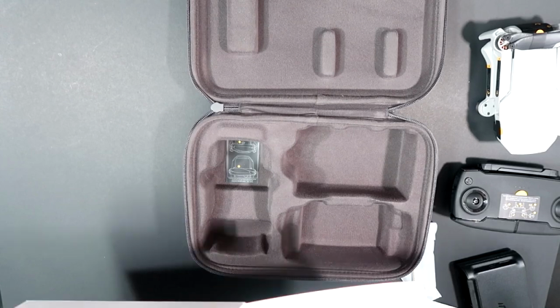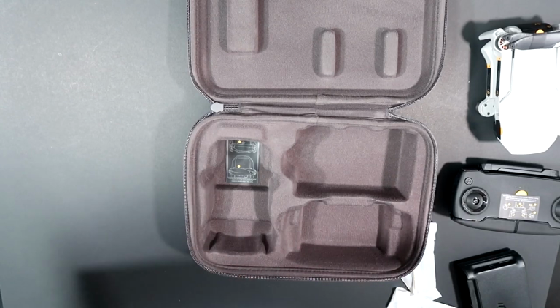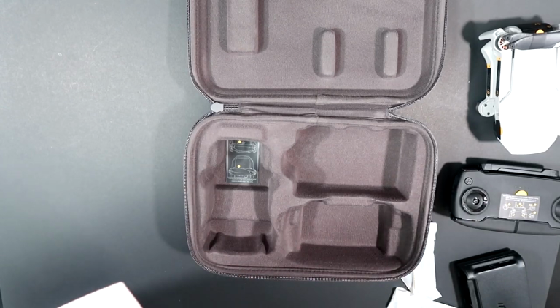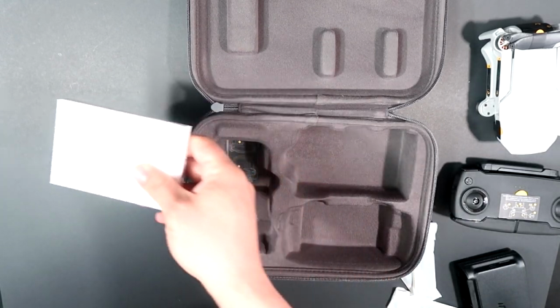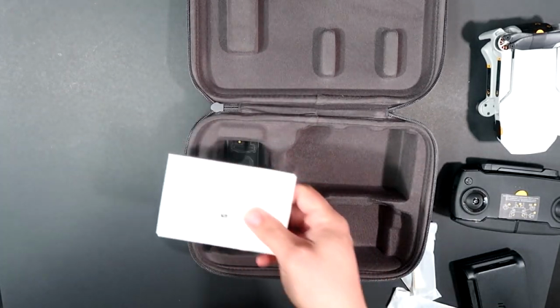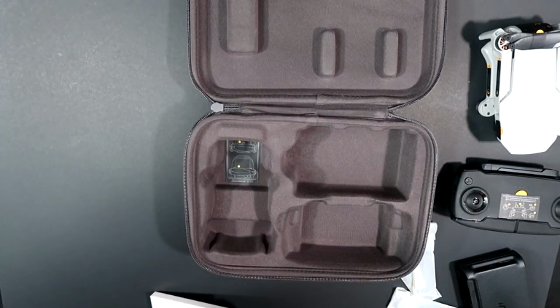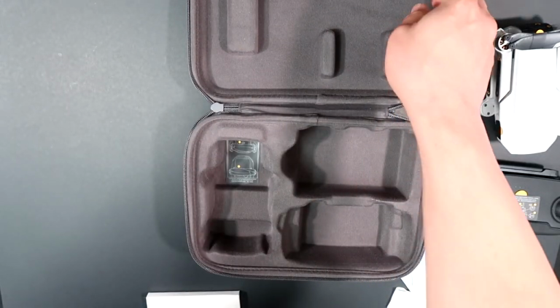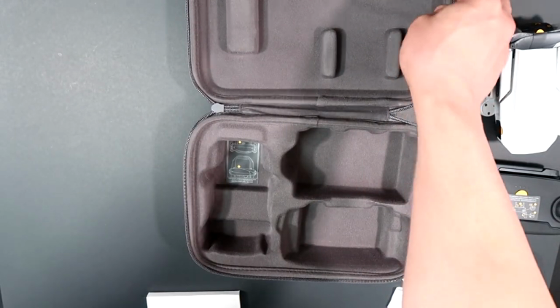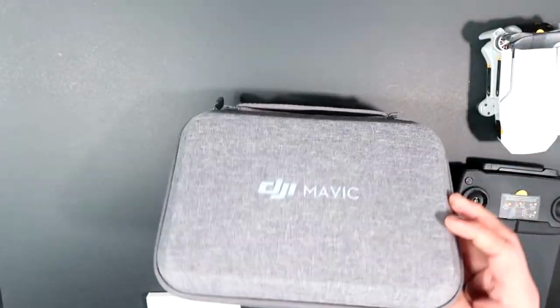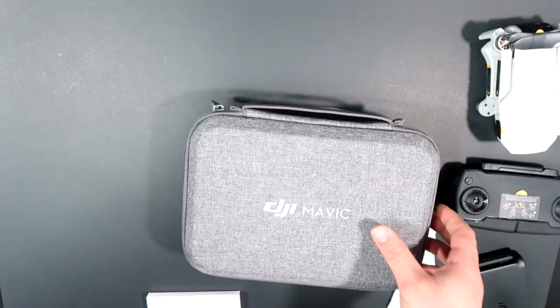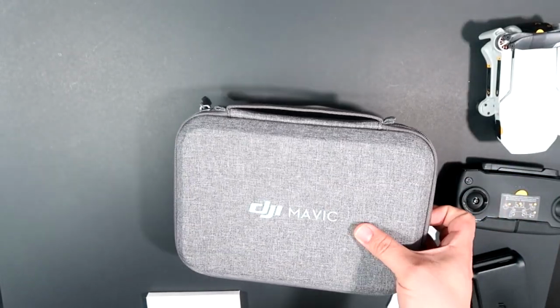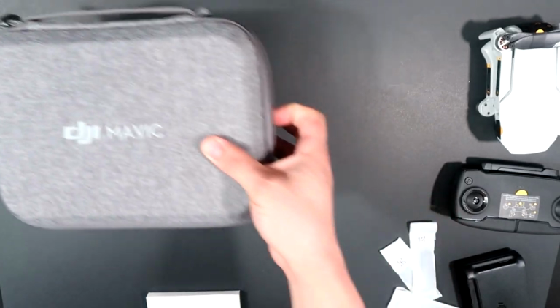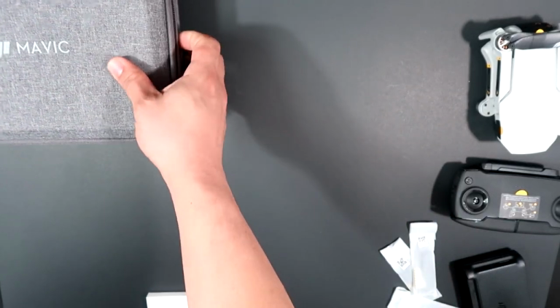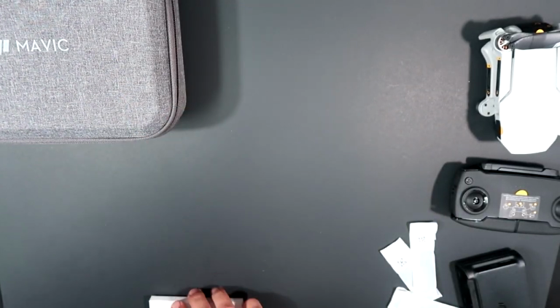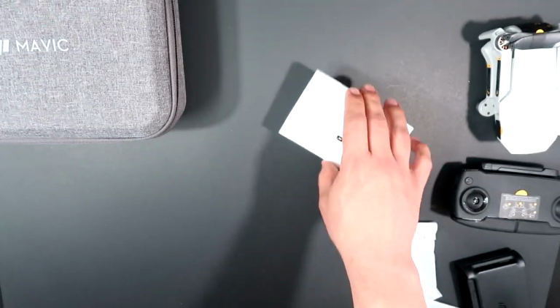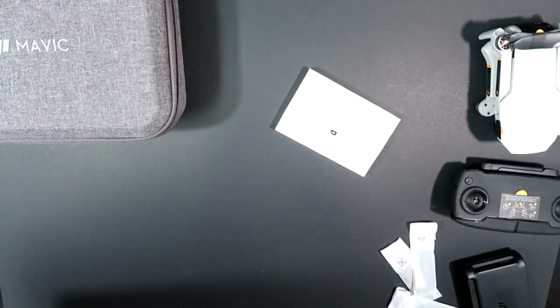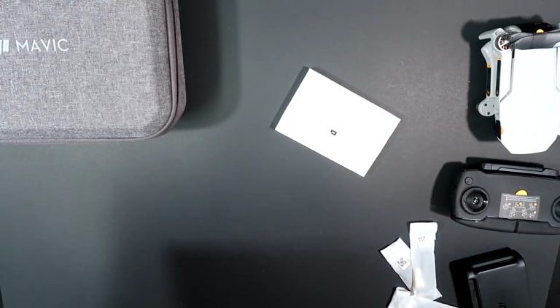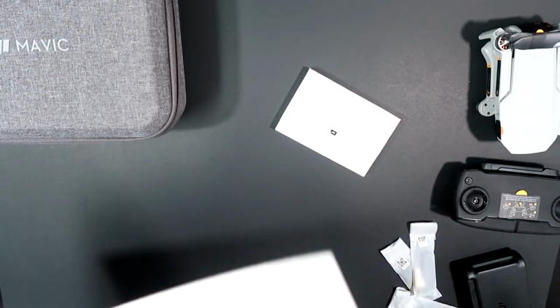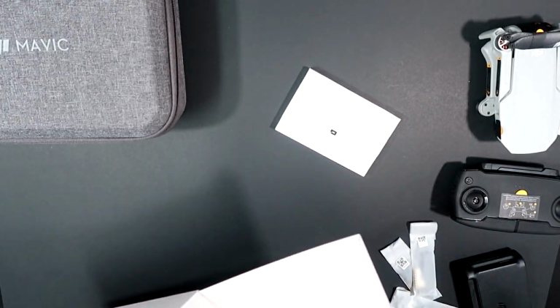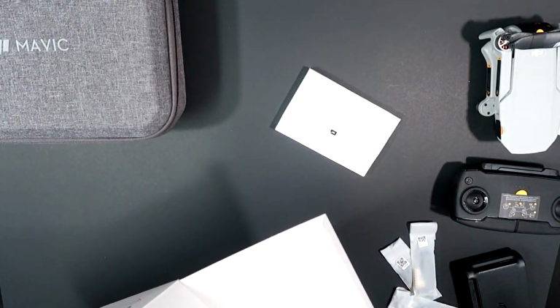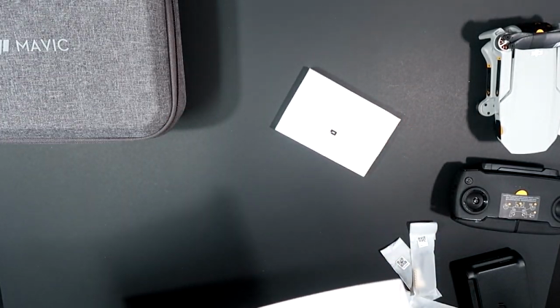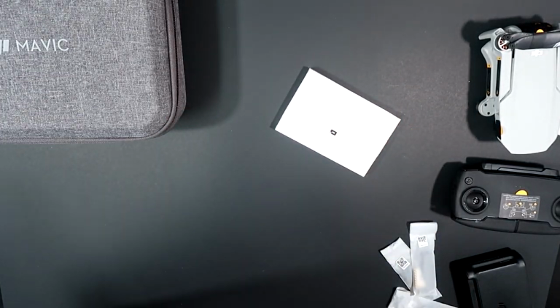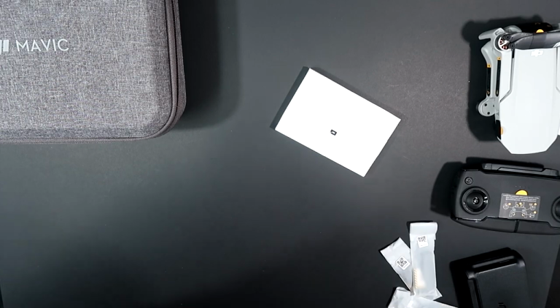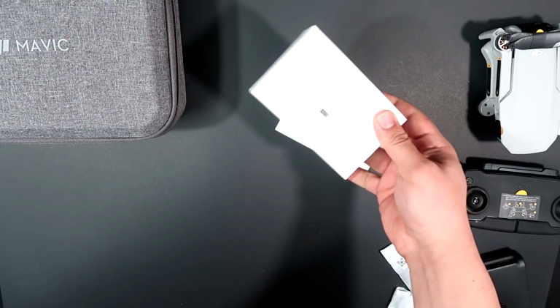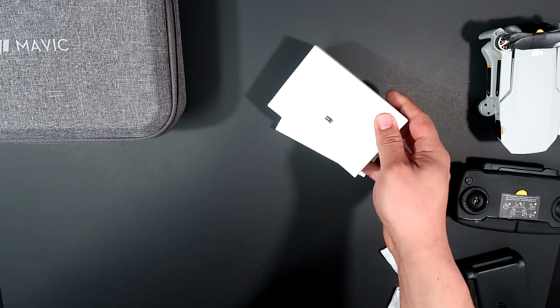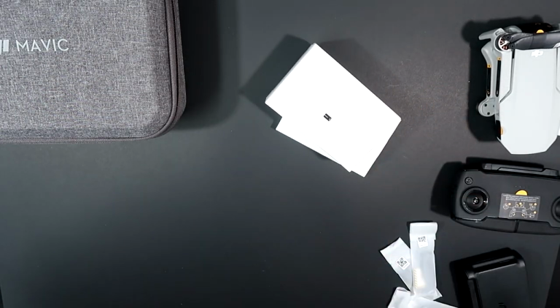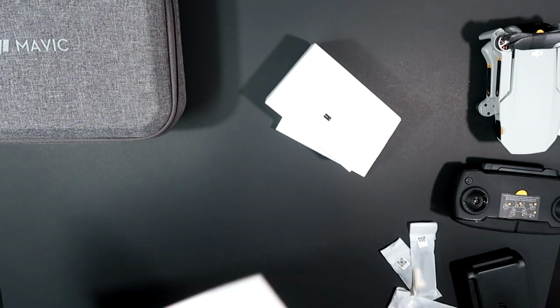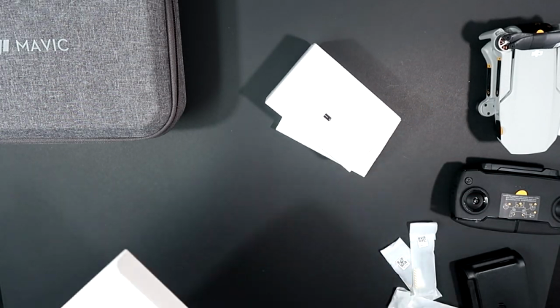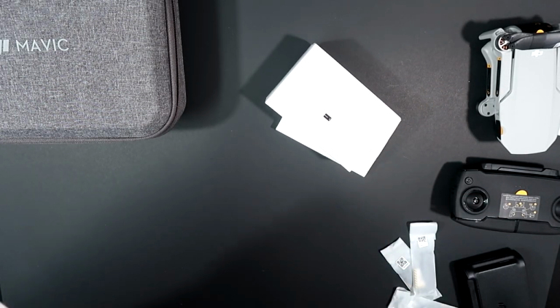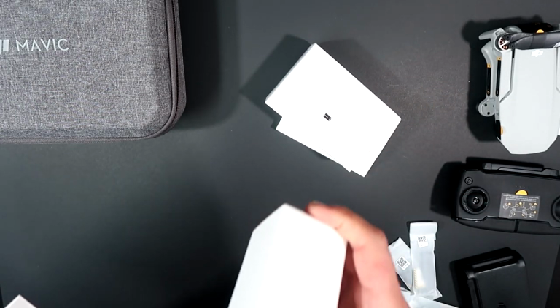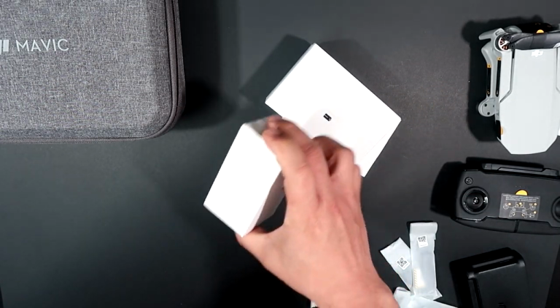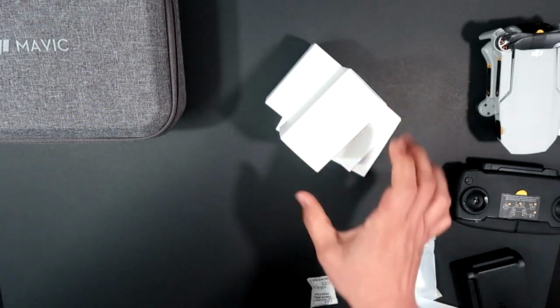There are so many items here. Let's set this box aside. This heavier one is a battery — let's get another one.